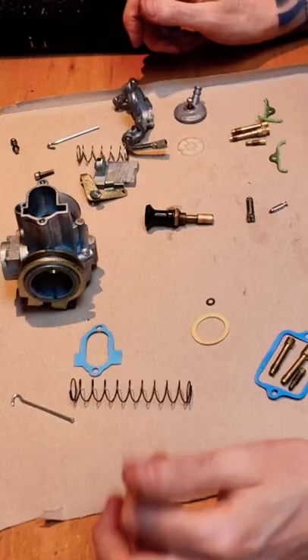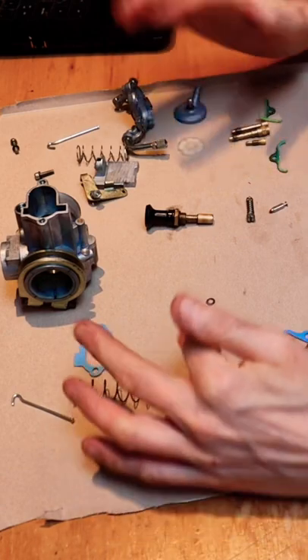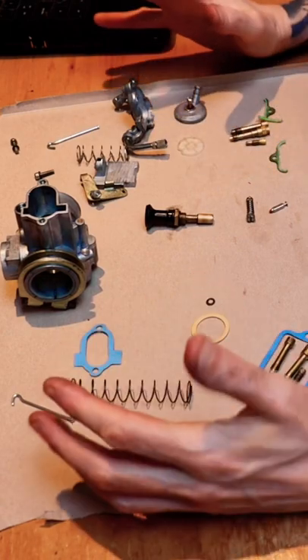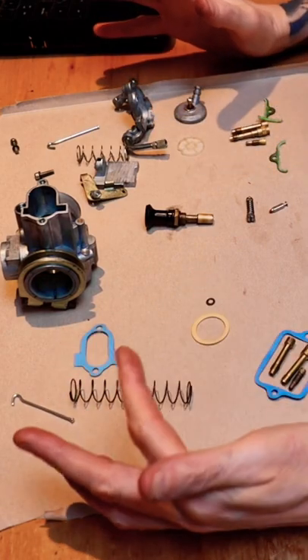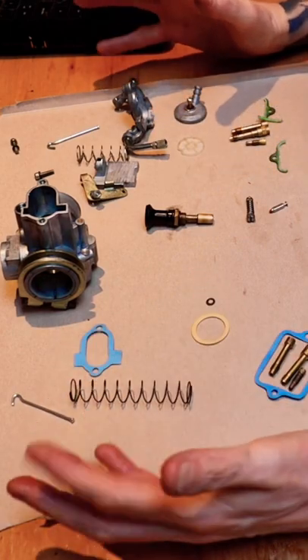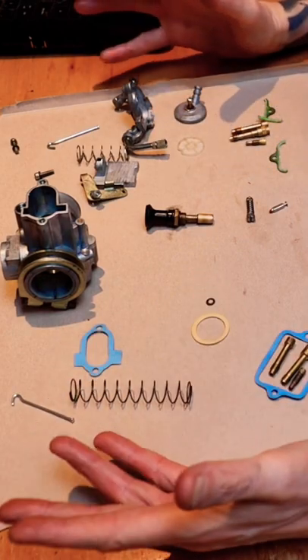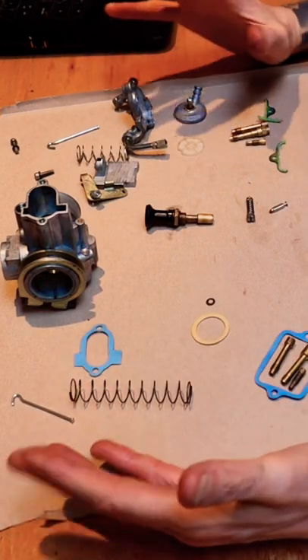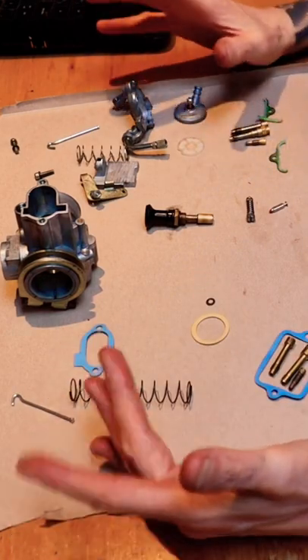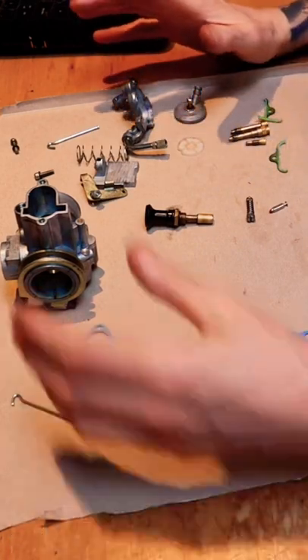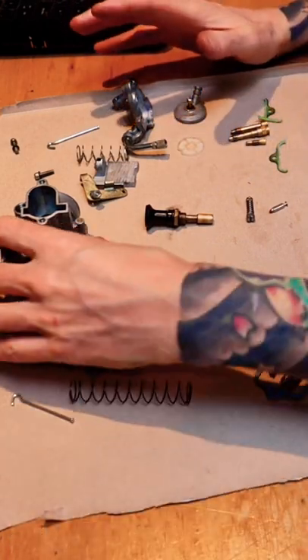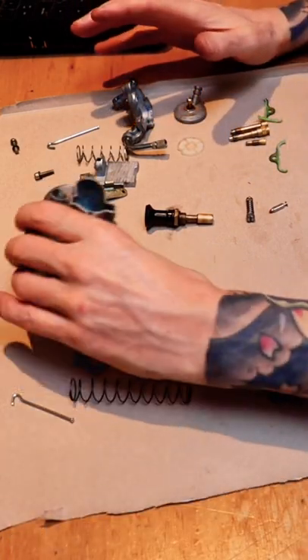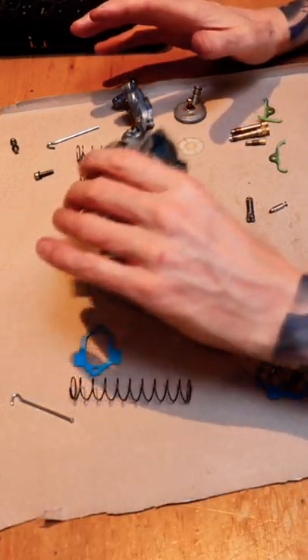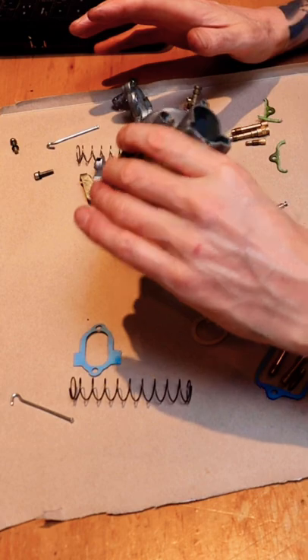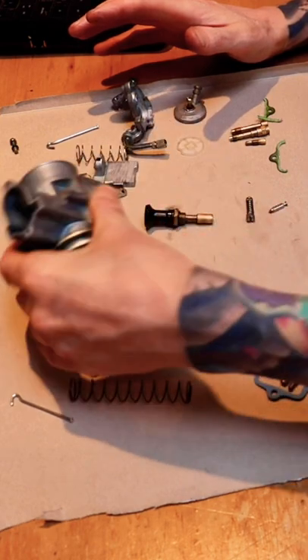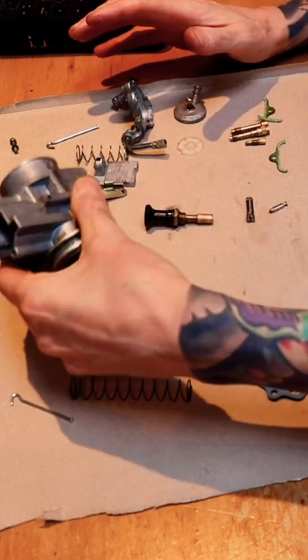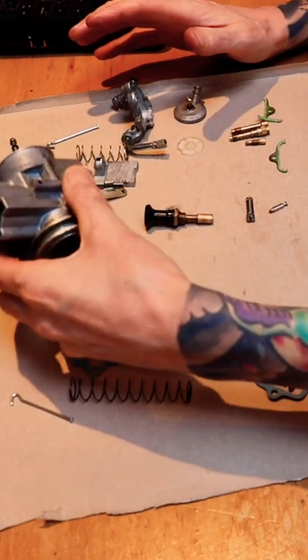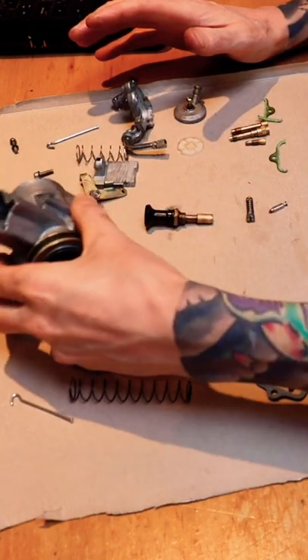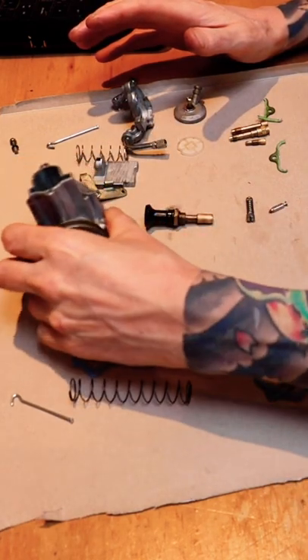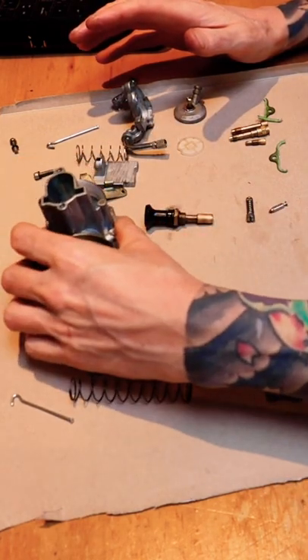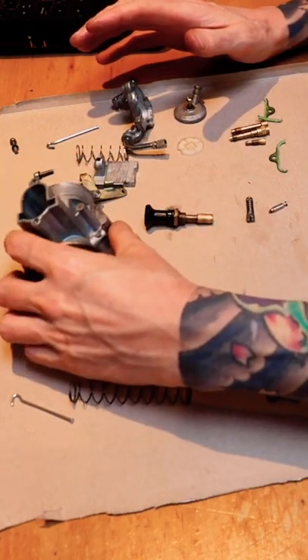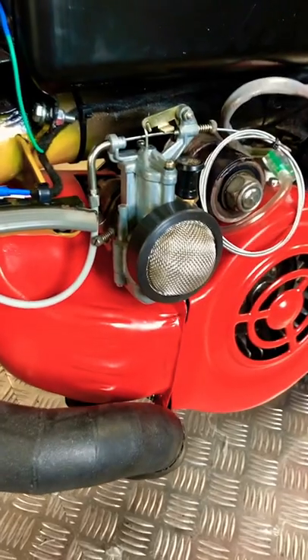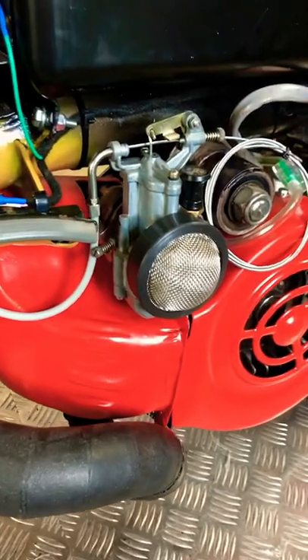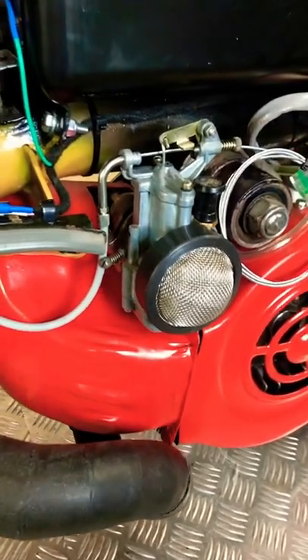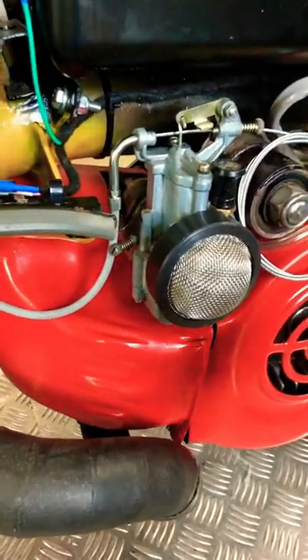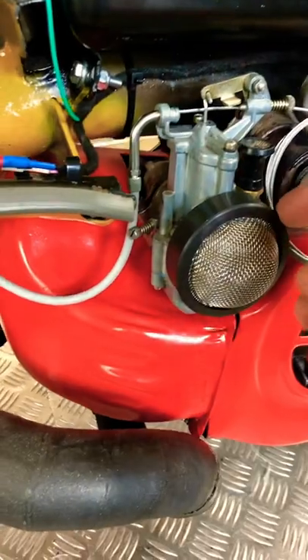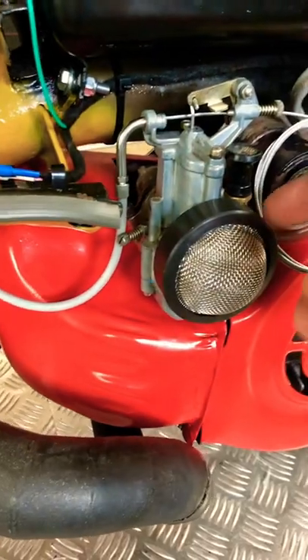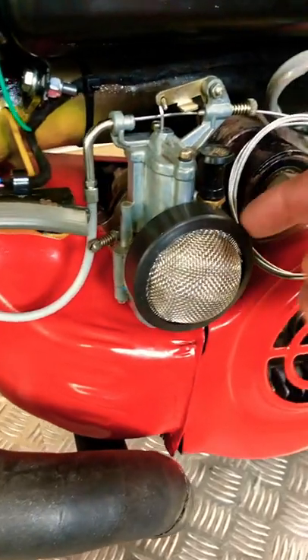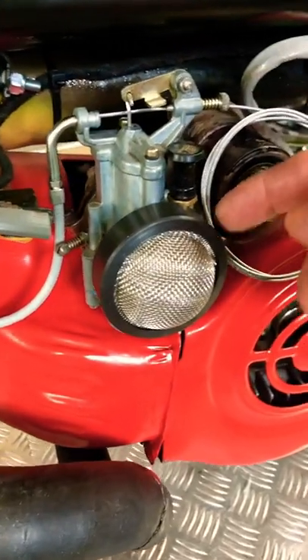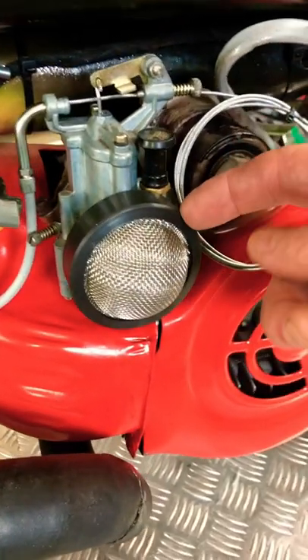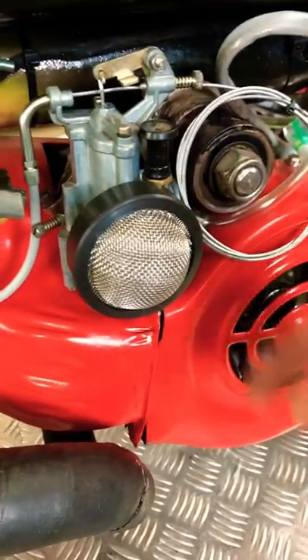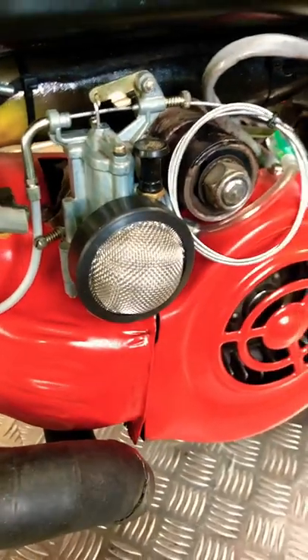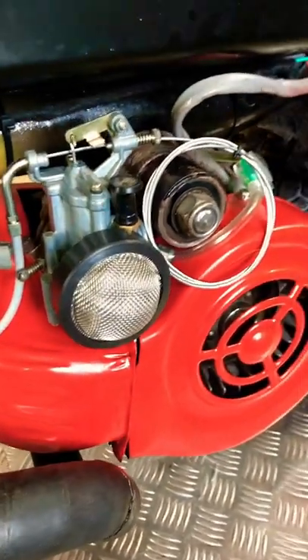I was hoping to find something obviously wrong, but actually it looks in pretty good condition. So I'm gonna throw it back together again and see if it made any difference. Carburettor thrown back on, and I've fitted this rather oversized gauze filter thing.